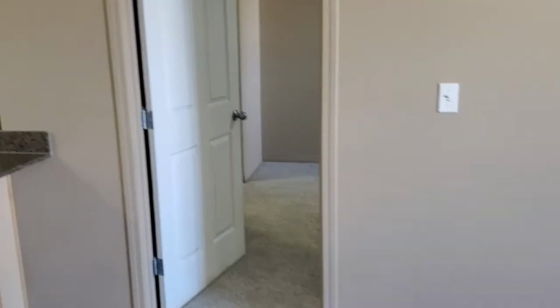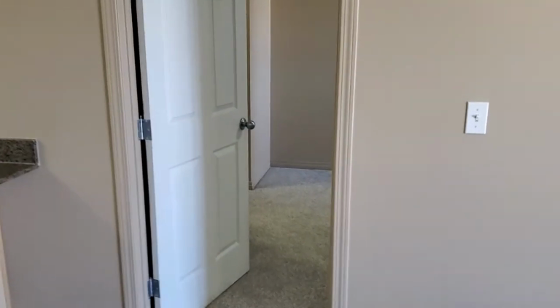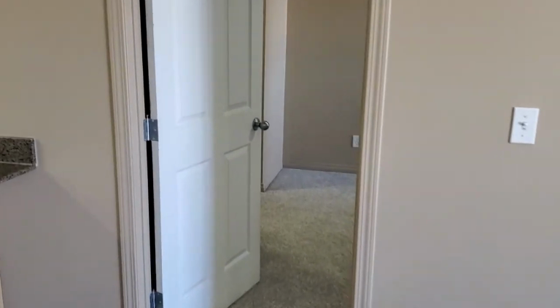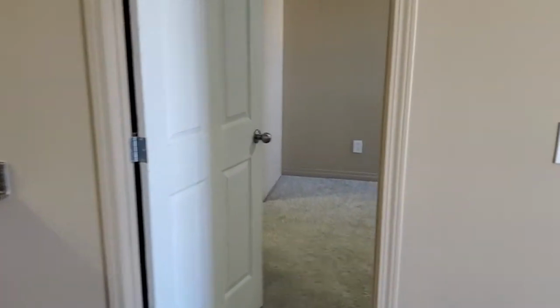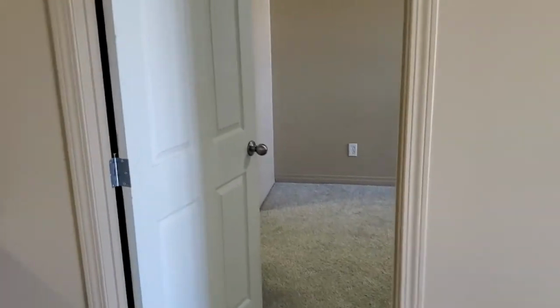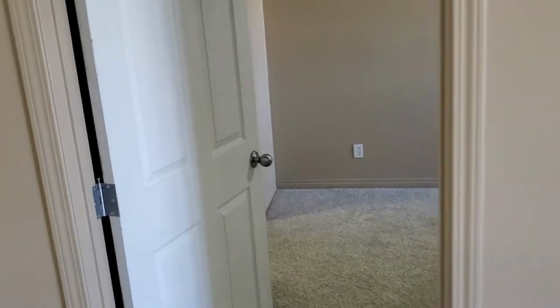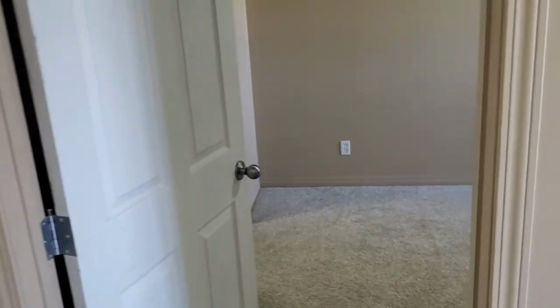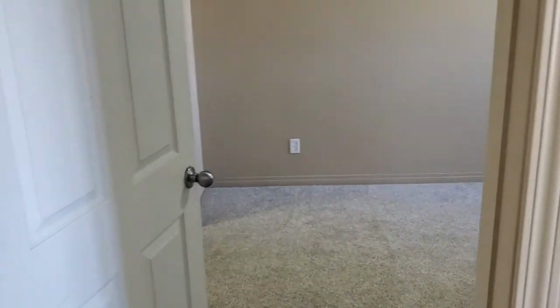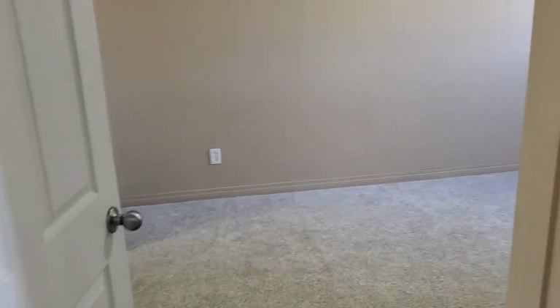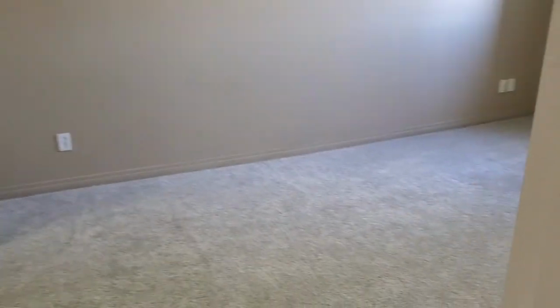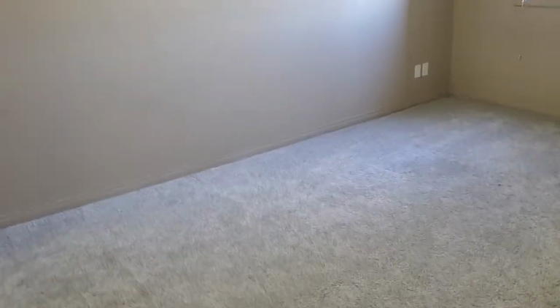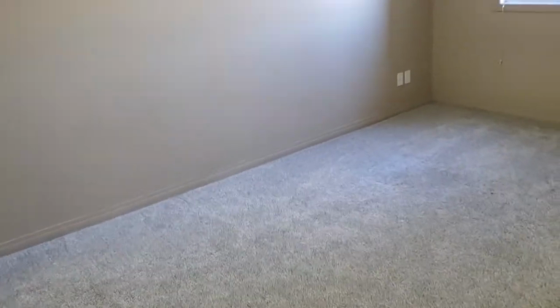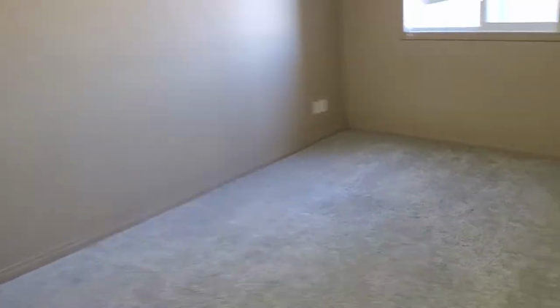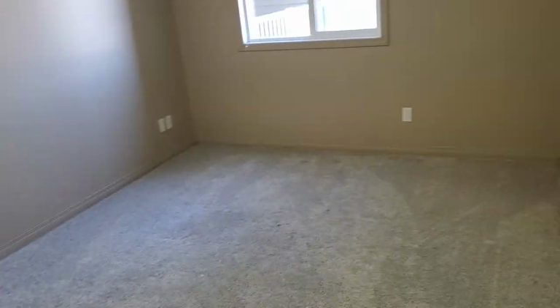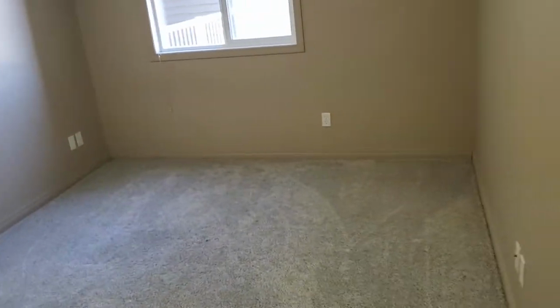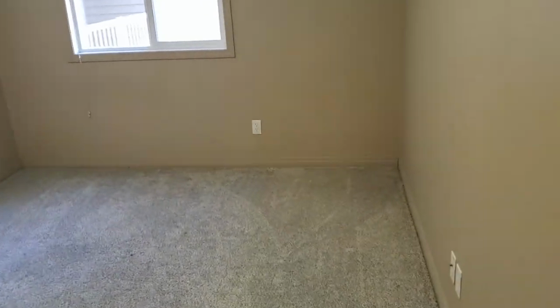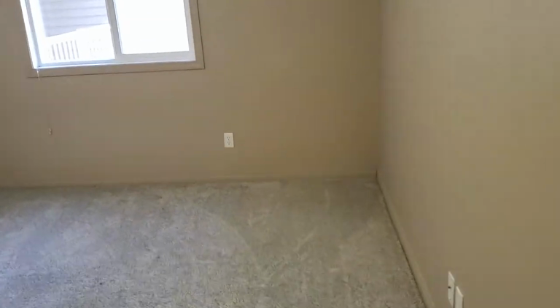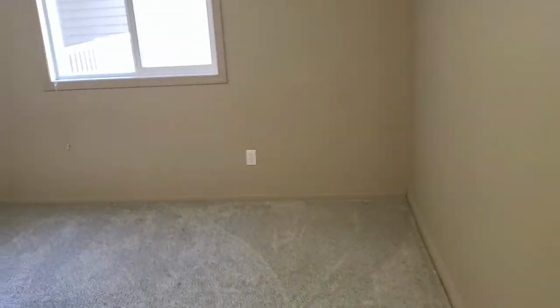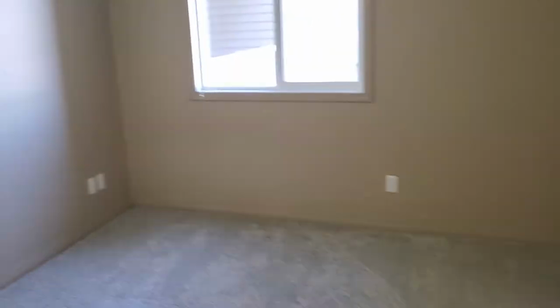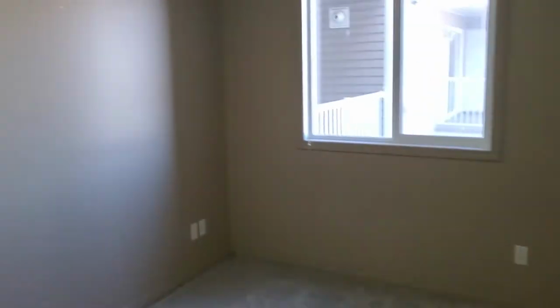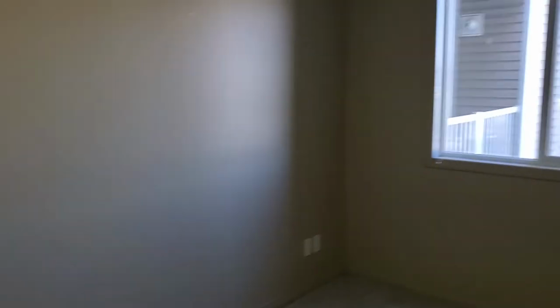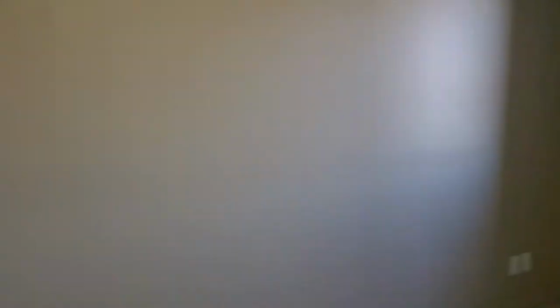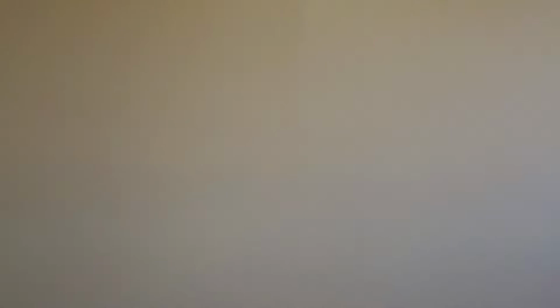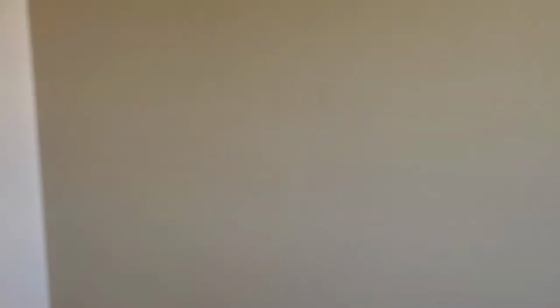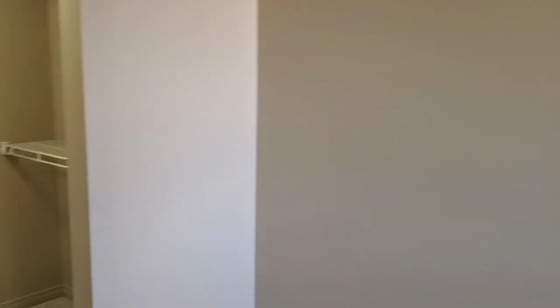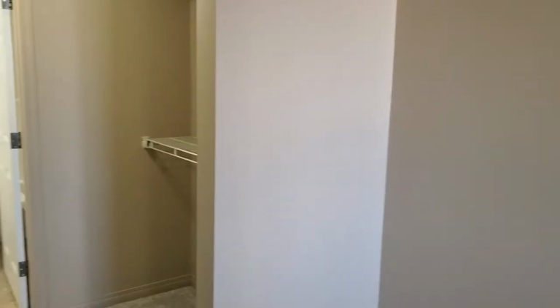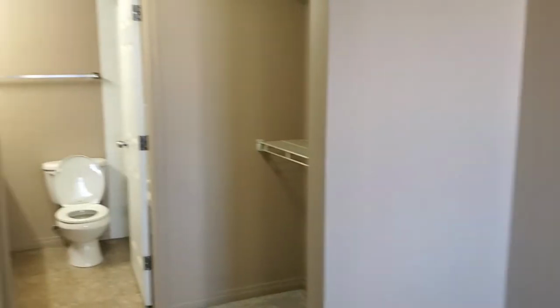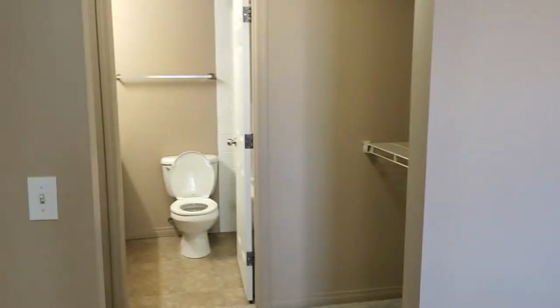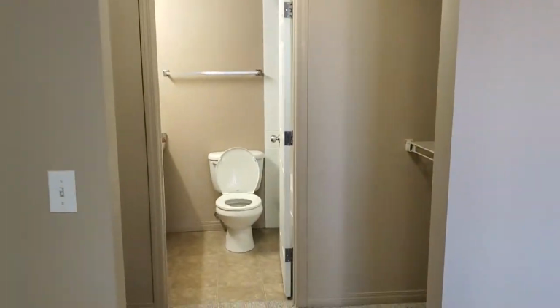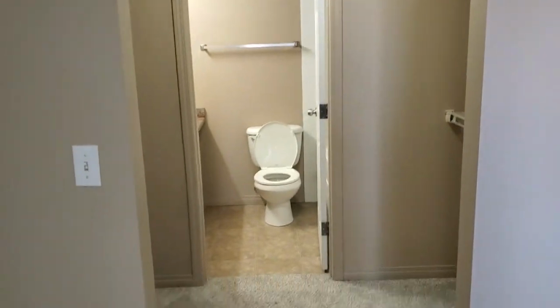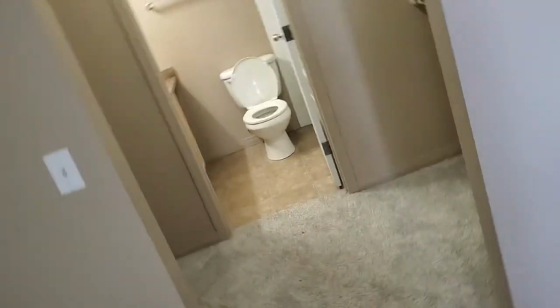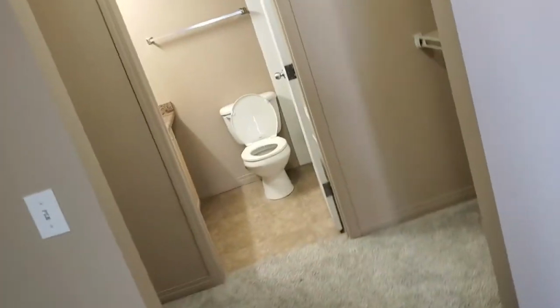The second bedroom over here, or the master bedroom, is quite spacious. It also has a walk-in closet that goes into your ensuite laundry.